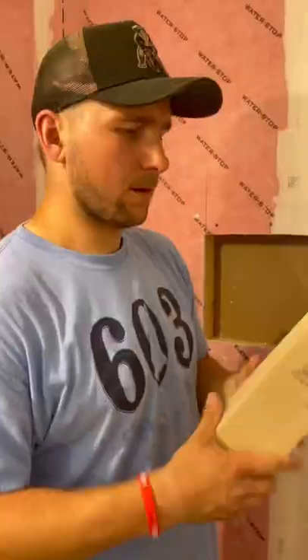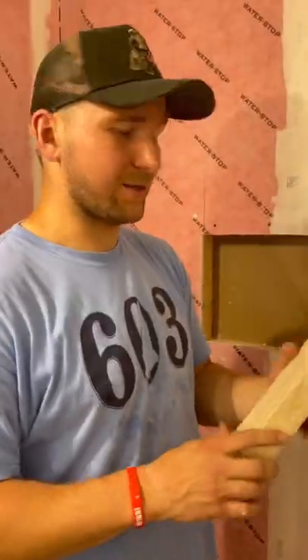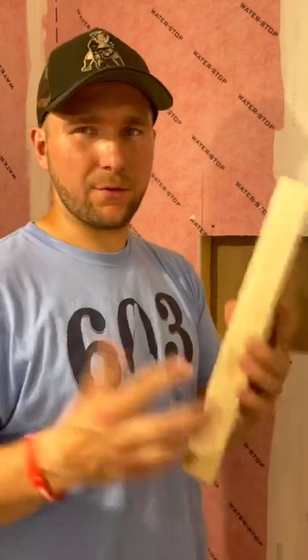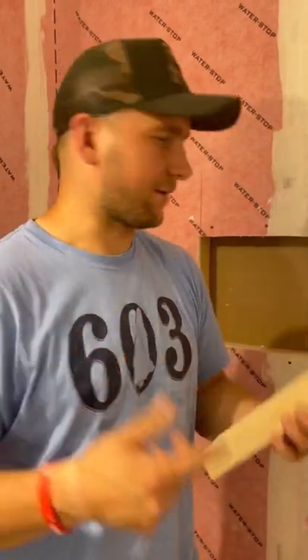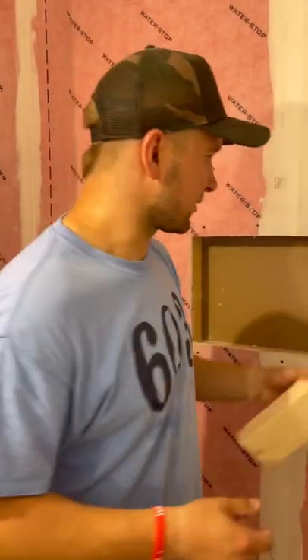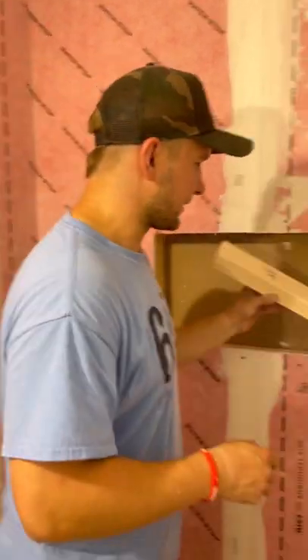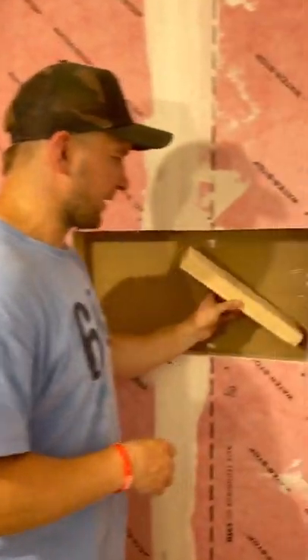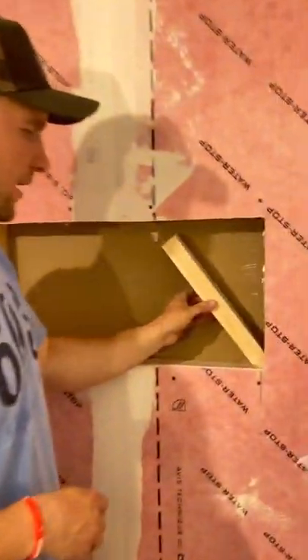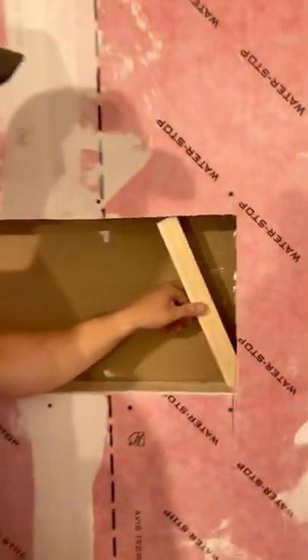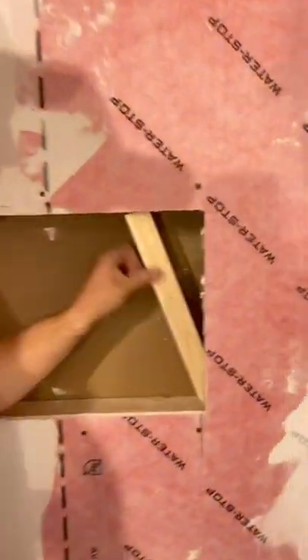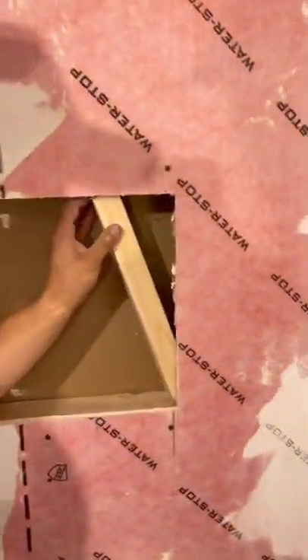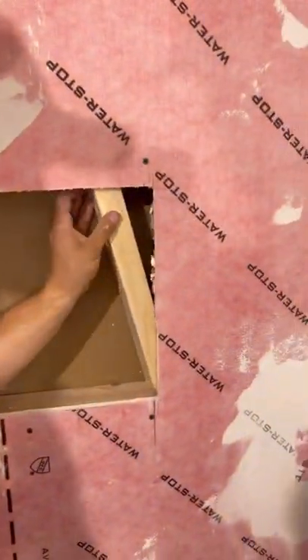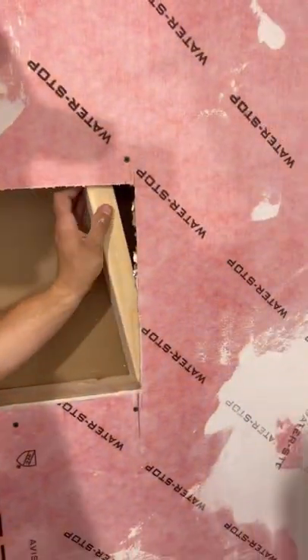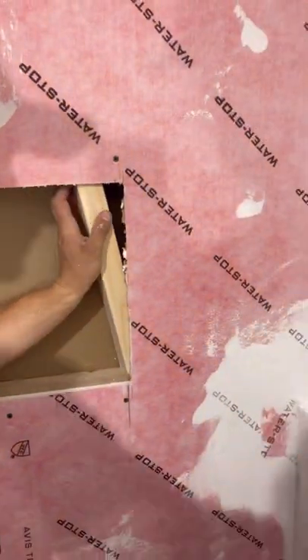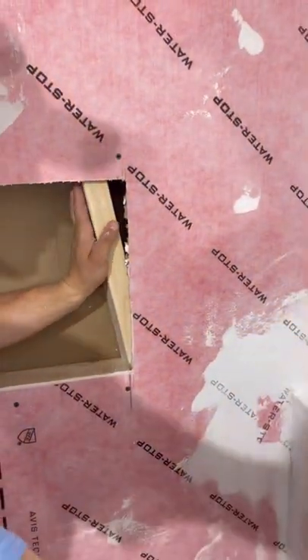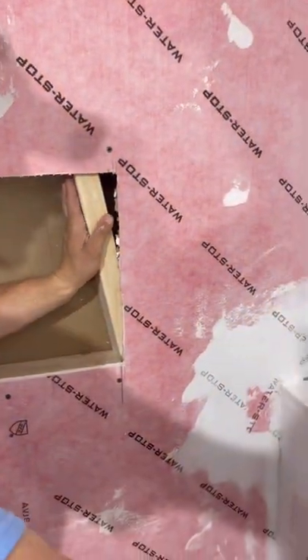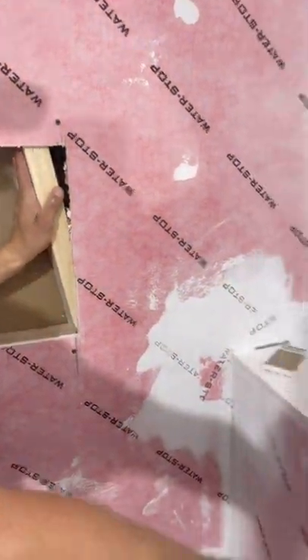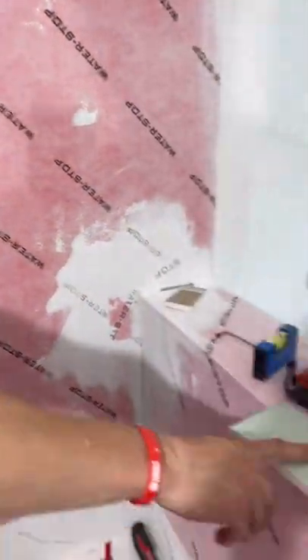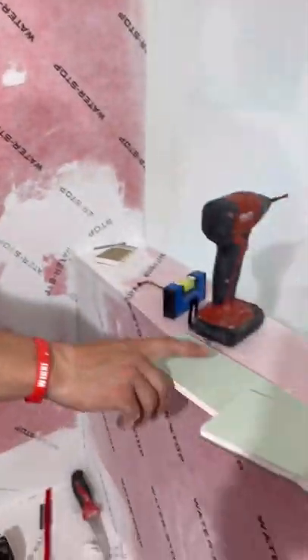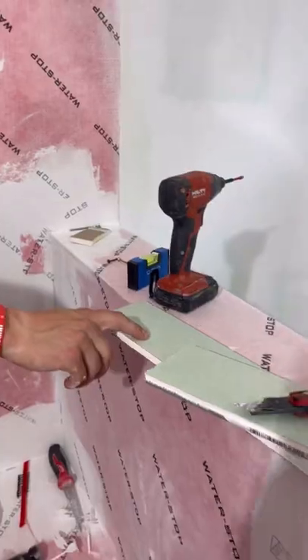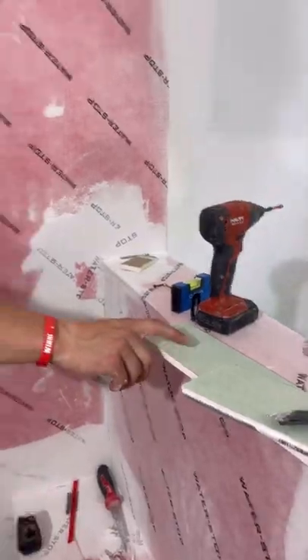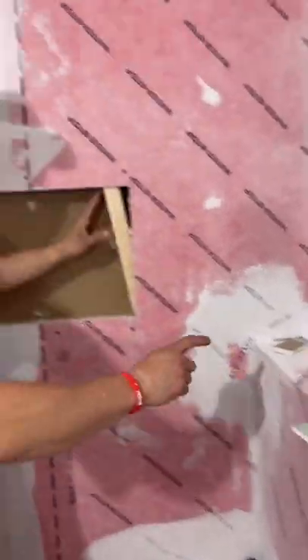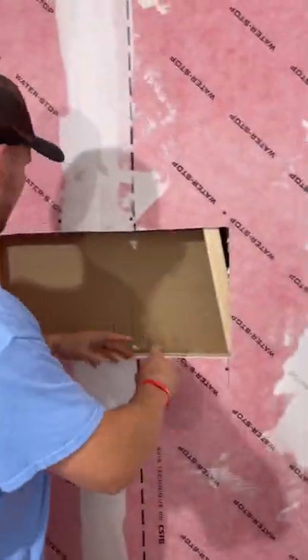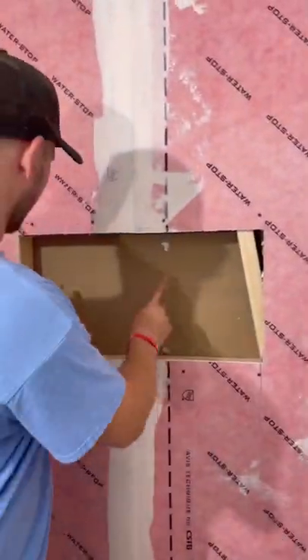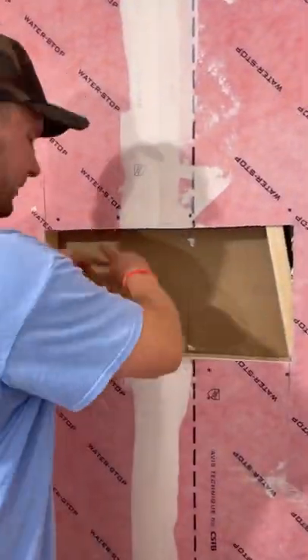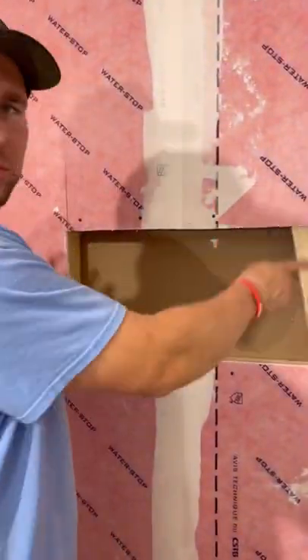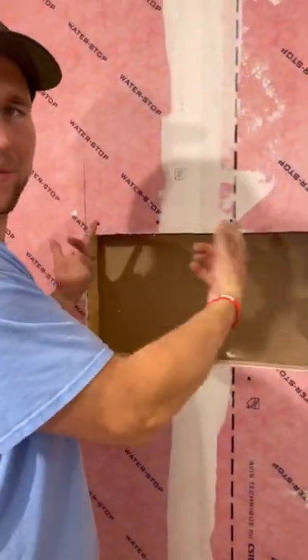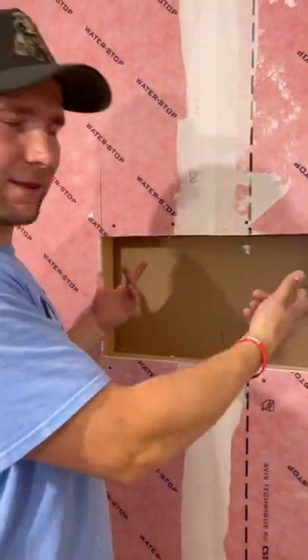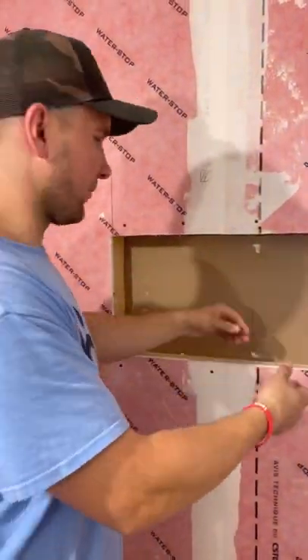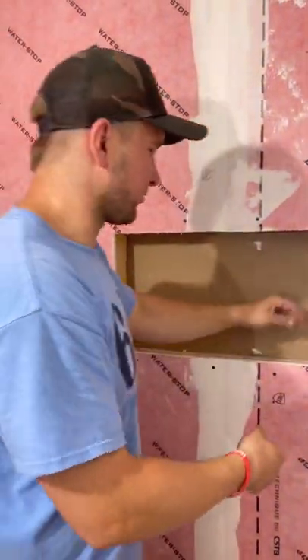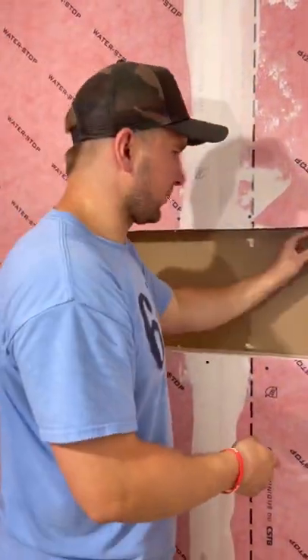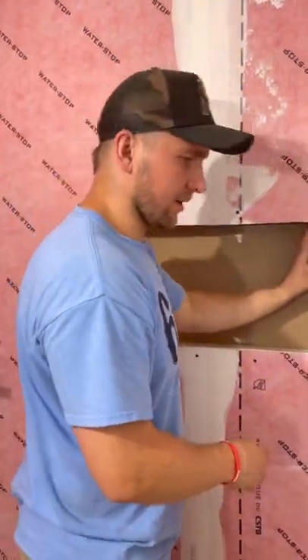Now we just have to install this side block, and then I'm going to use my piece of drywall strips to trim everything out with the drywall itself.